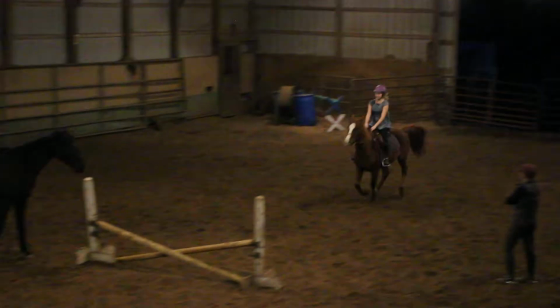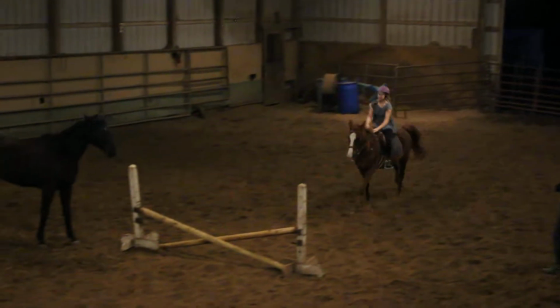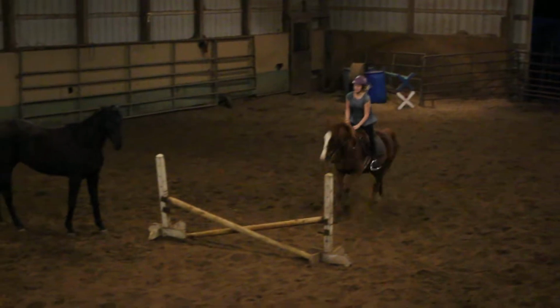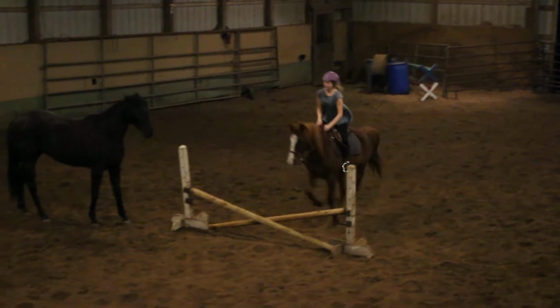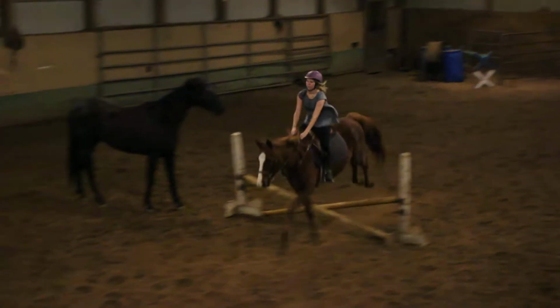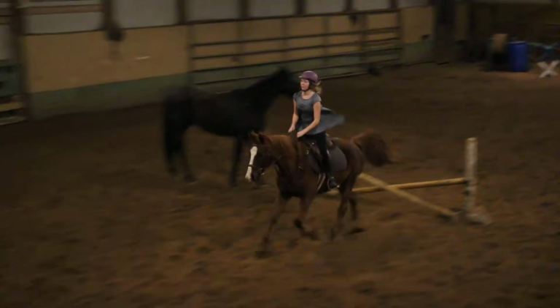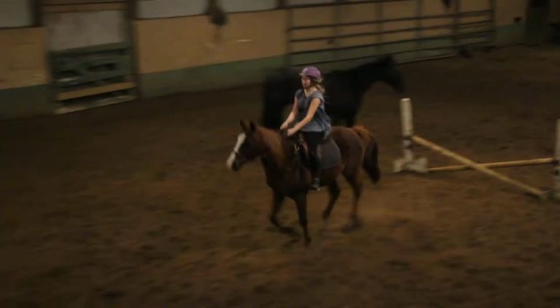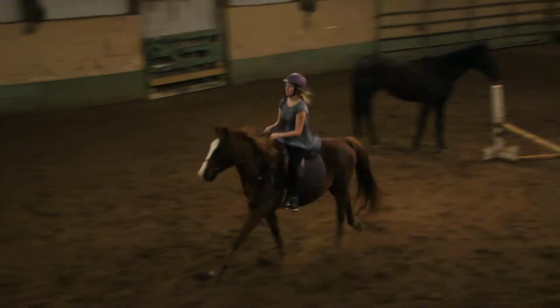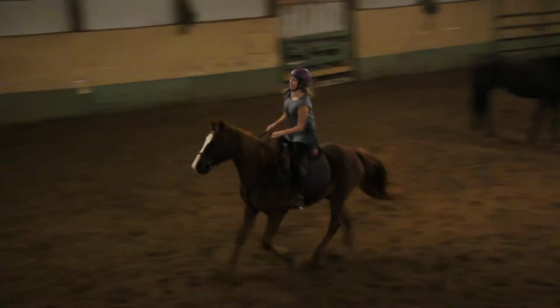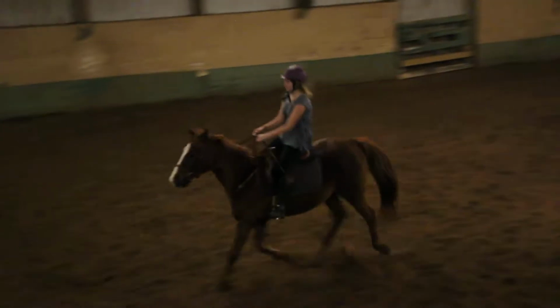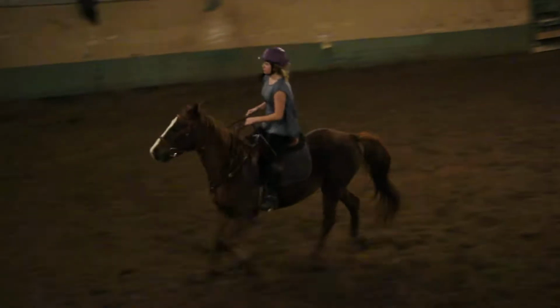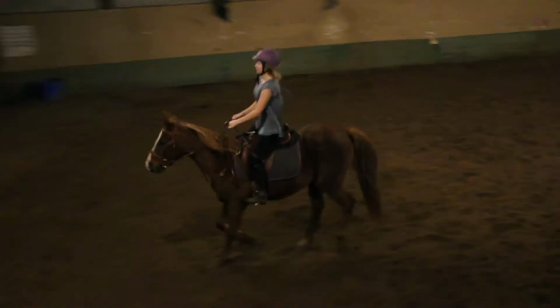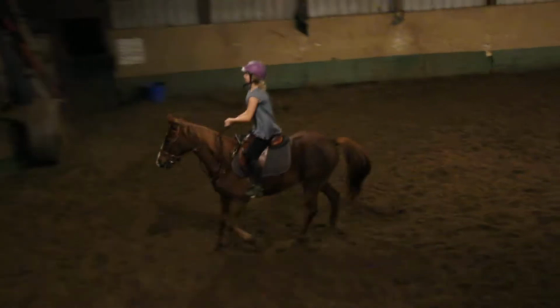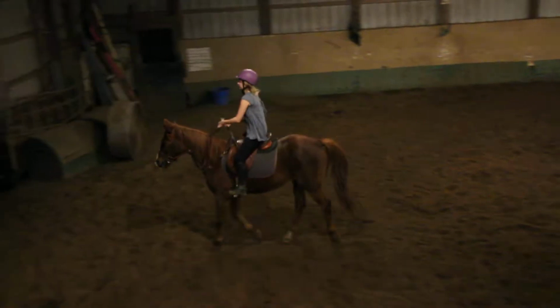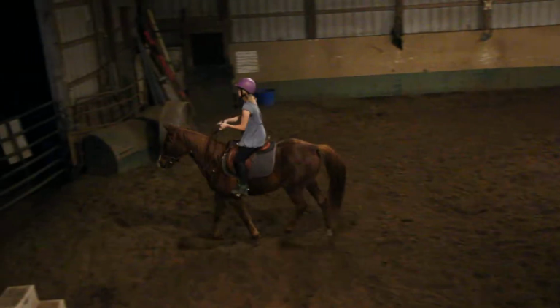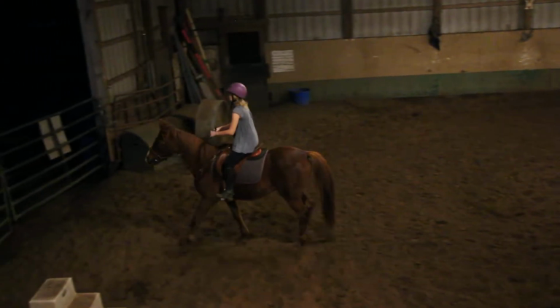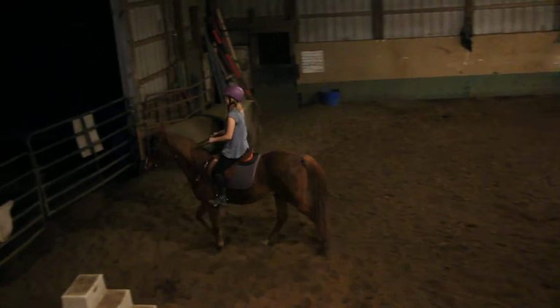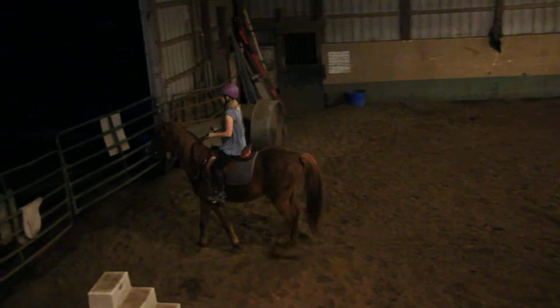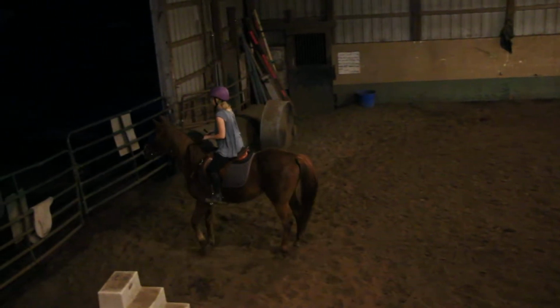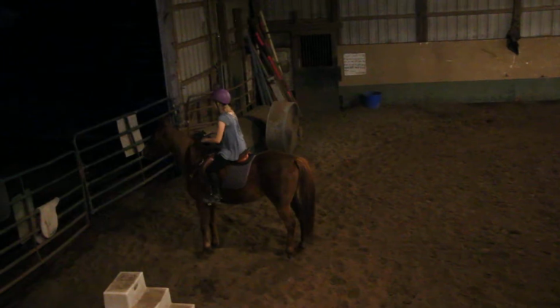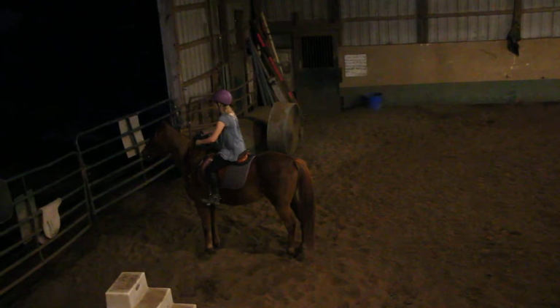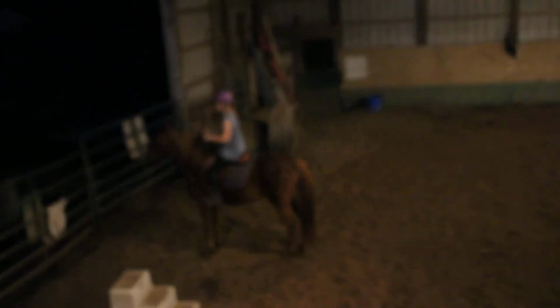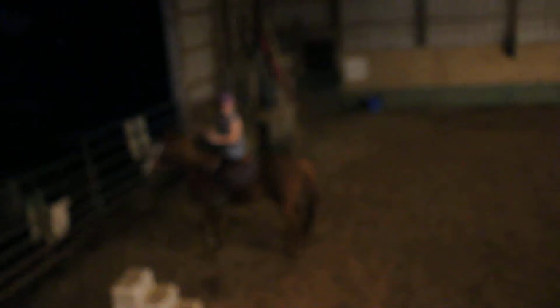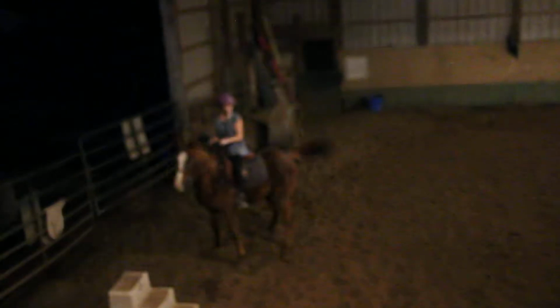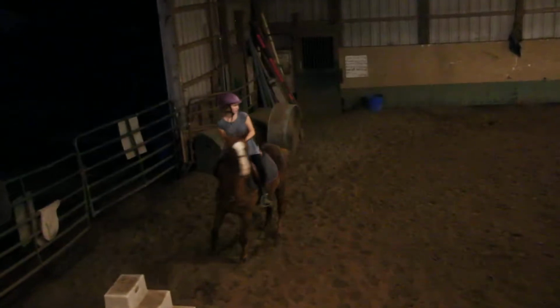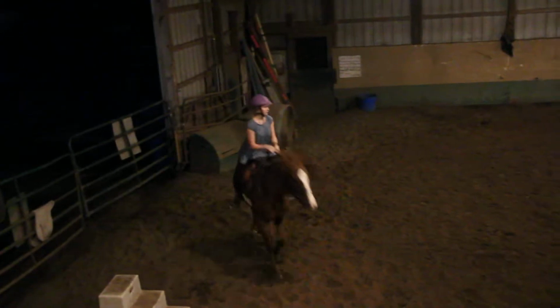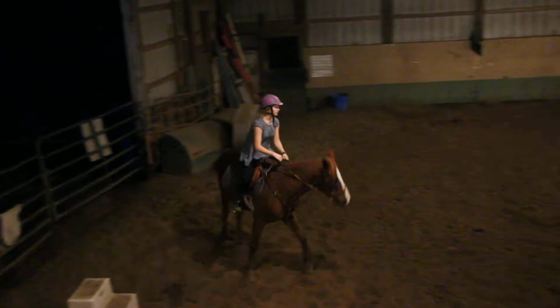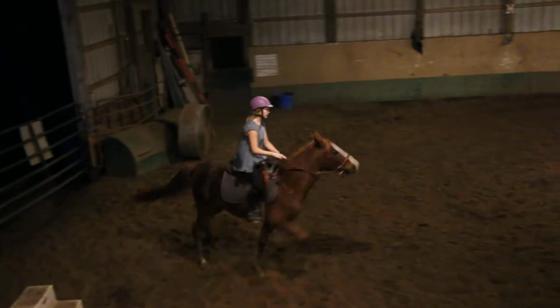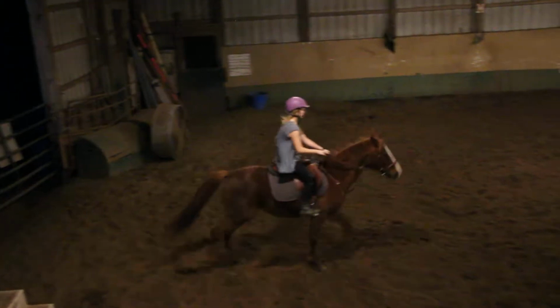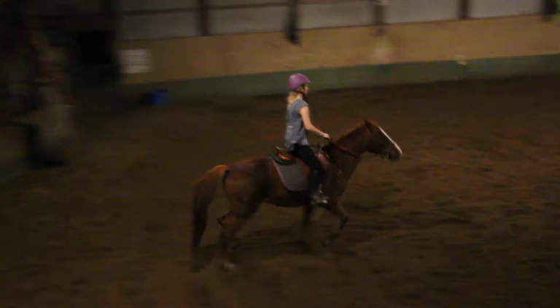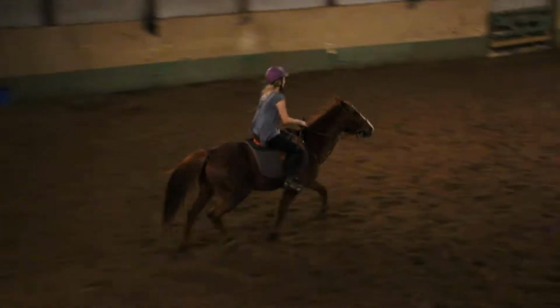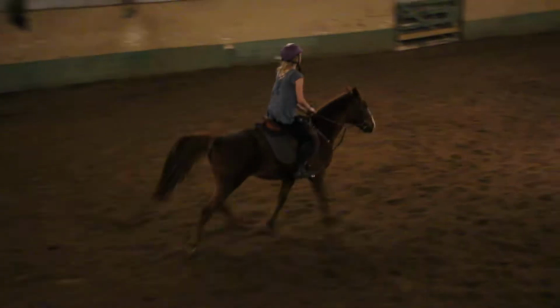Three, two, one. Good. Switch your rib. Nice job. Right into the bowl. Good. Back in. Keep on his rear. Good. Send him, send him, send him.